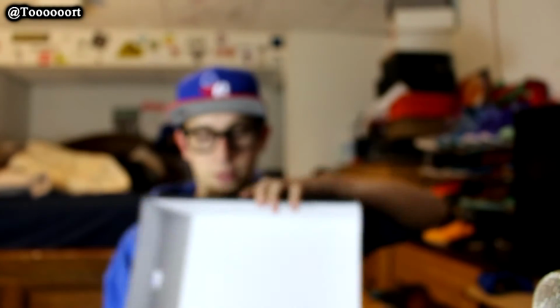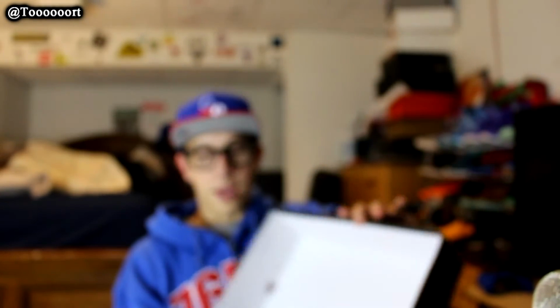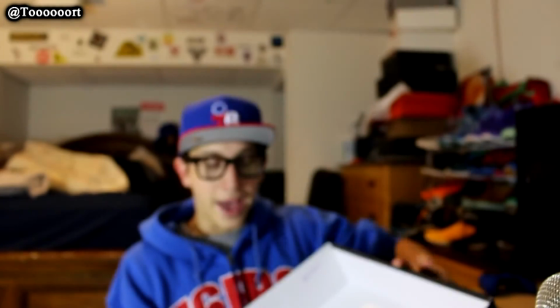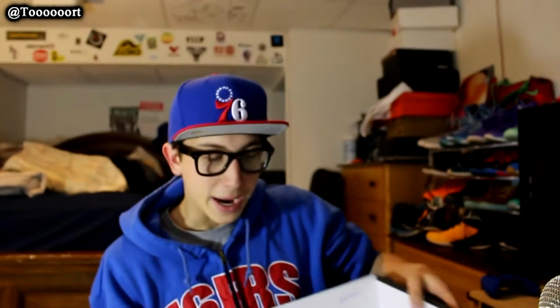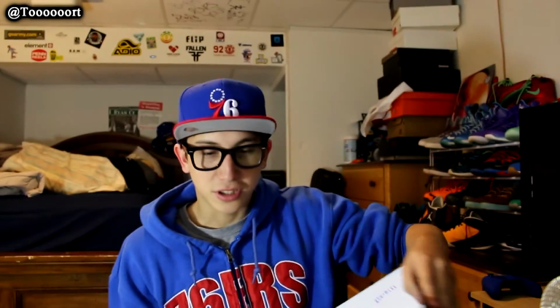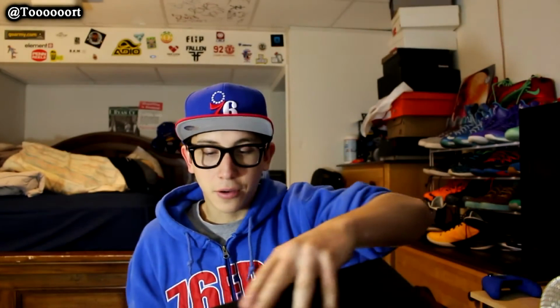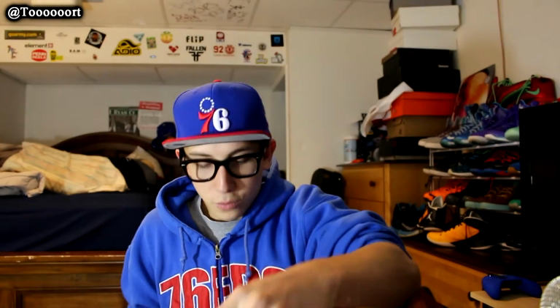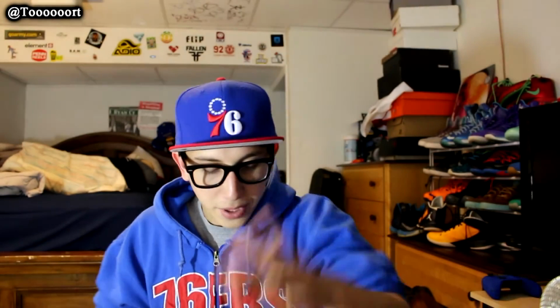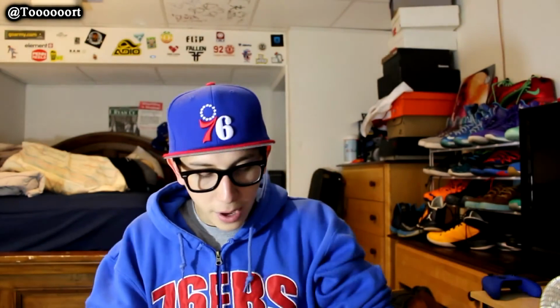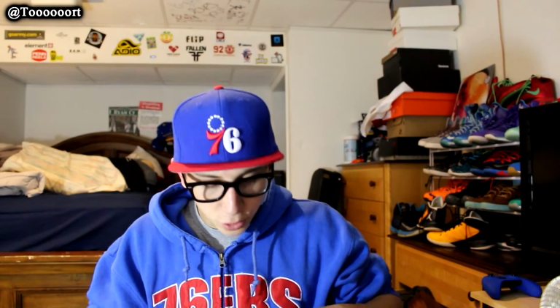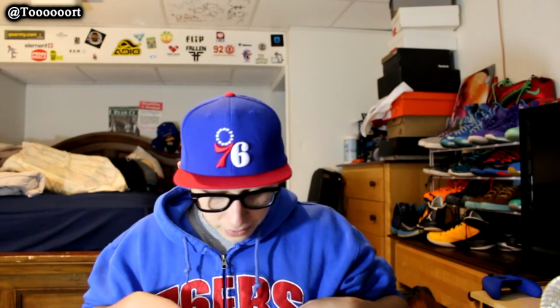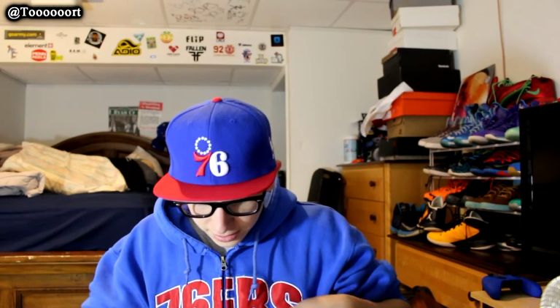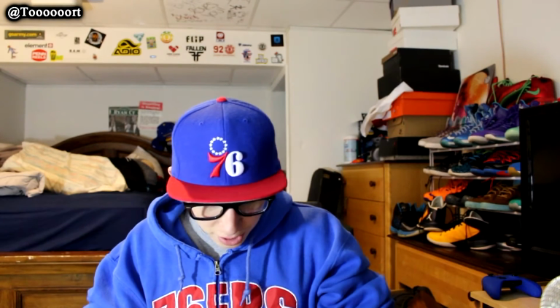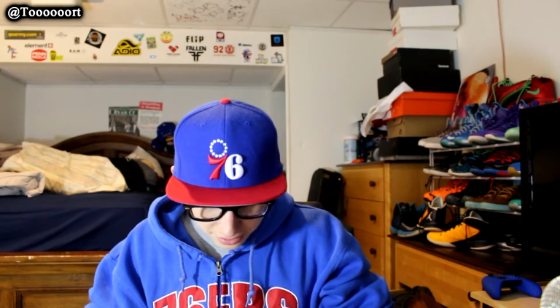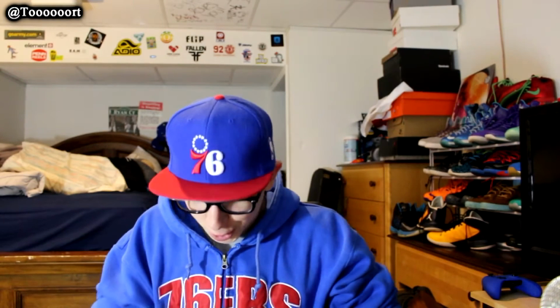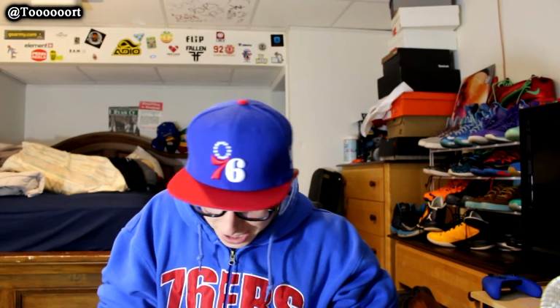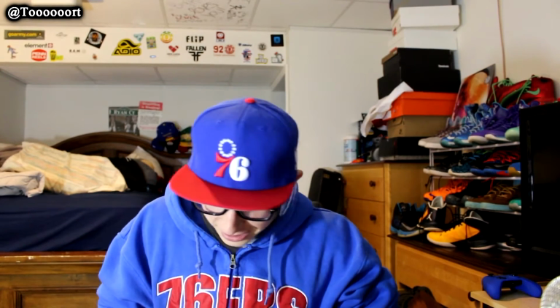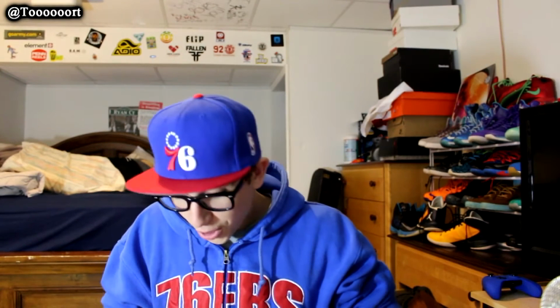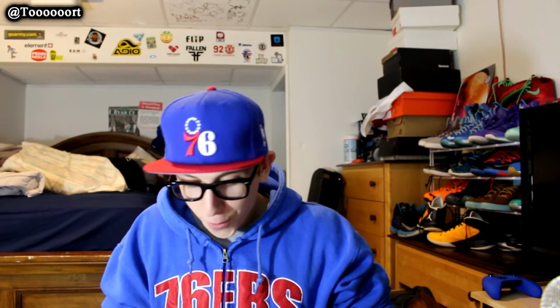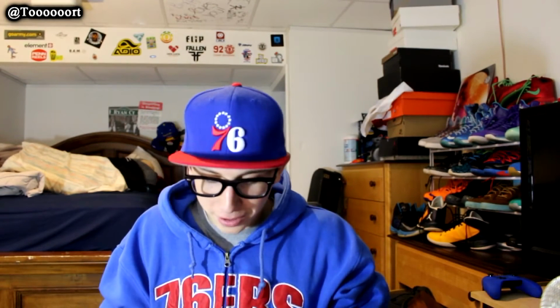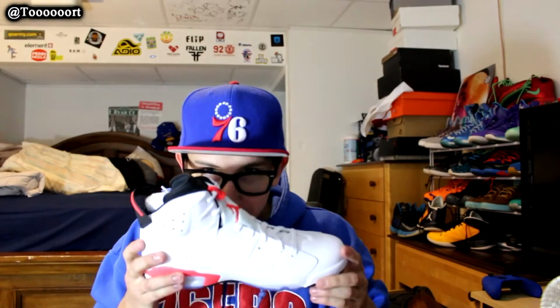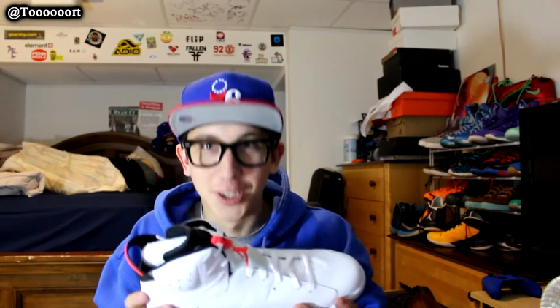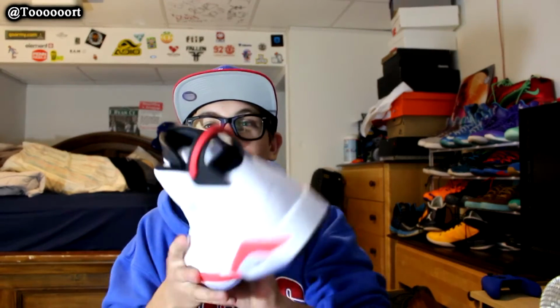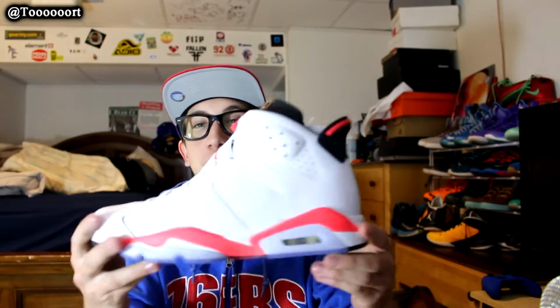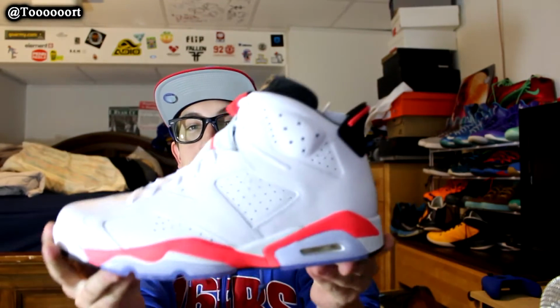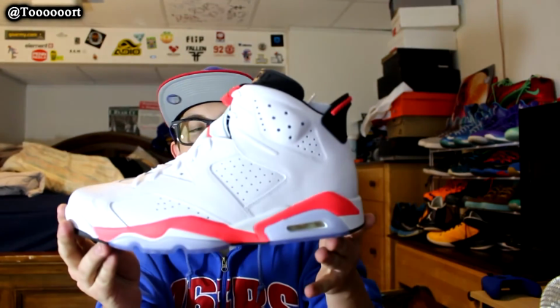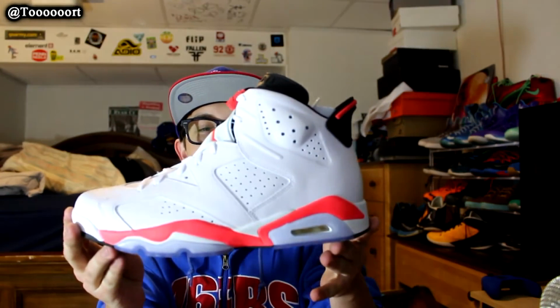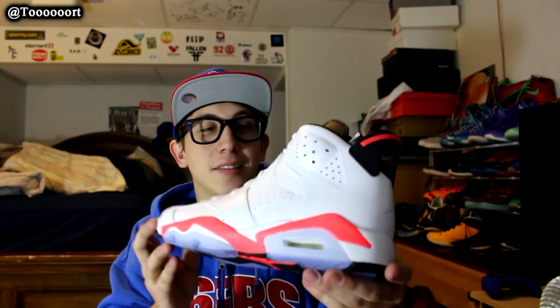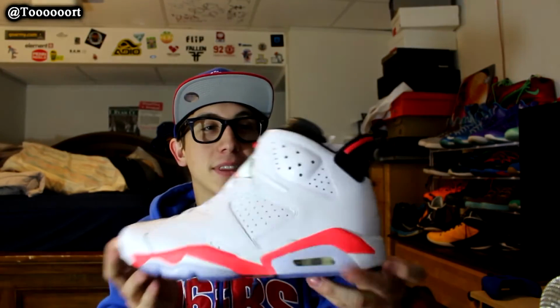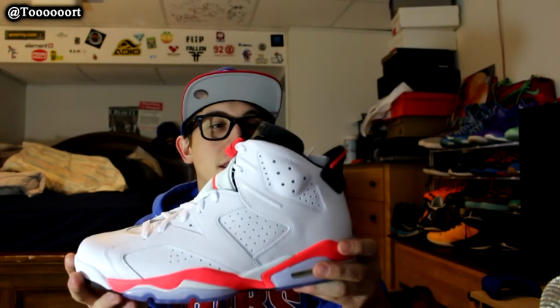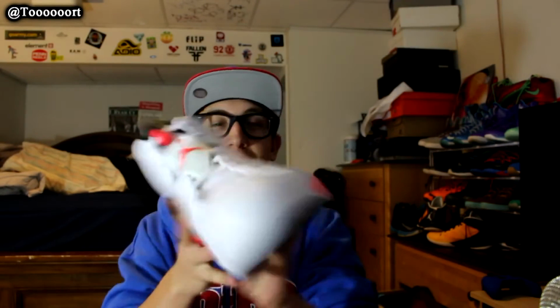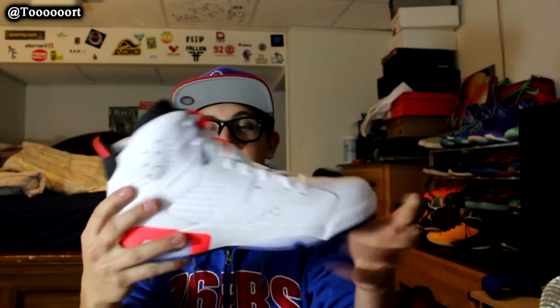You got that black paper, just like the paper that came with my Jordan 5 Laneys. These smell great. Here they are — the infrared sixes.